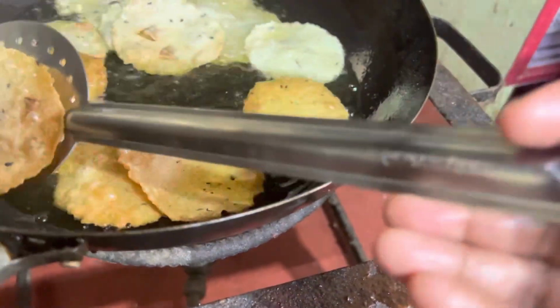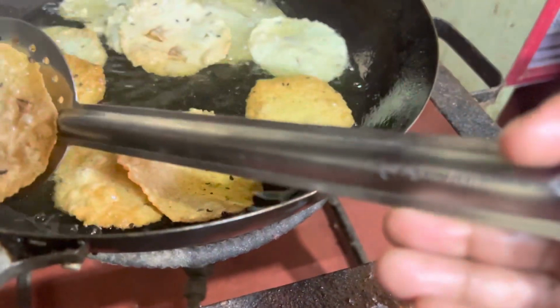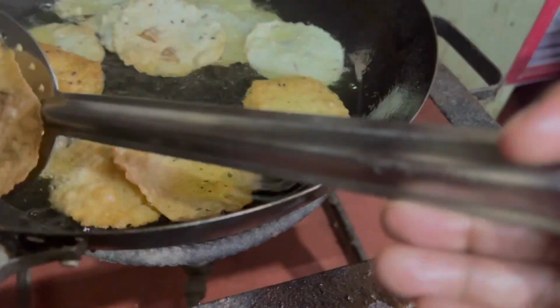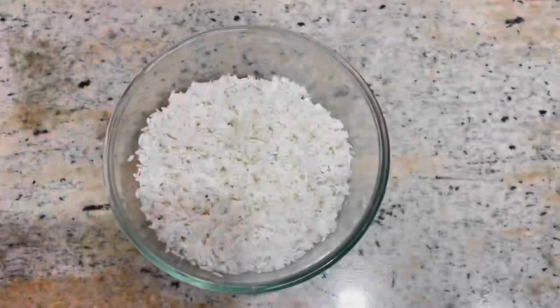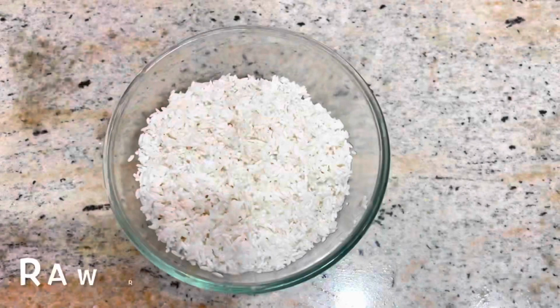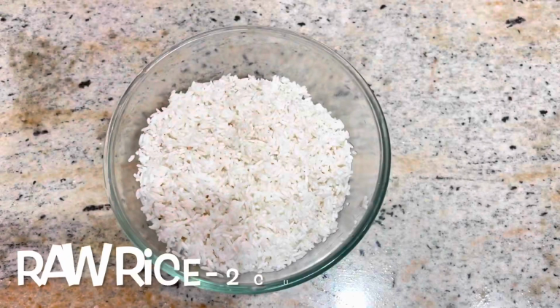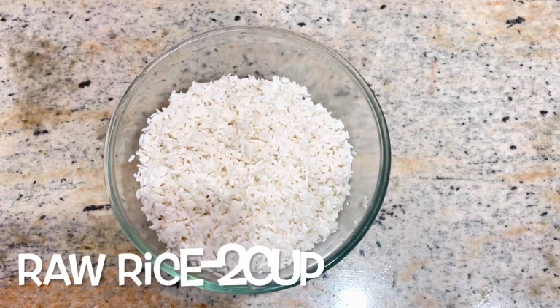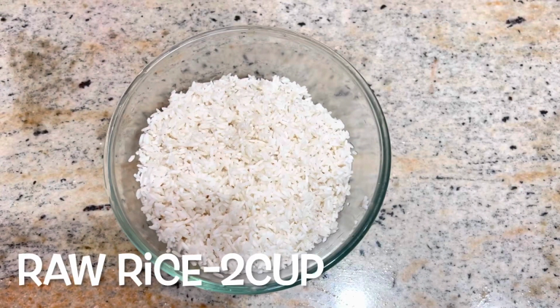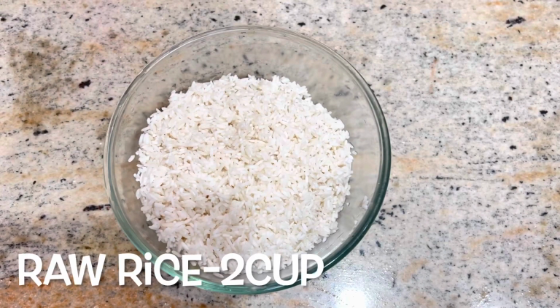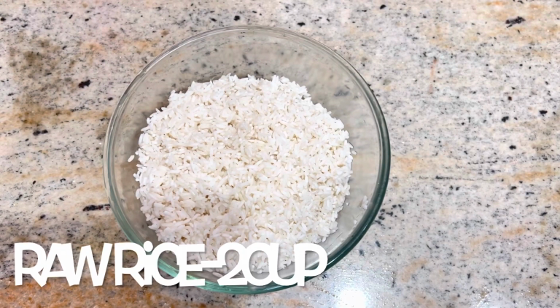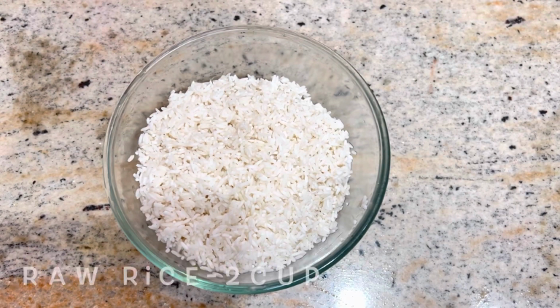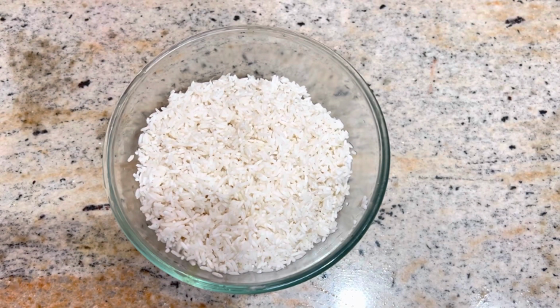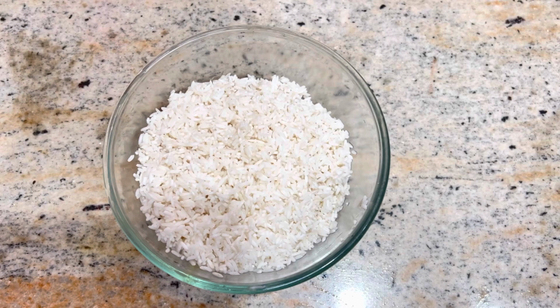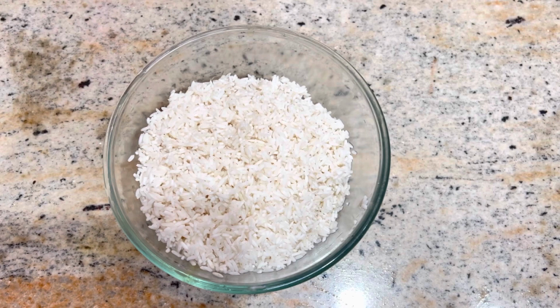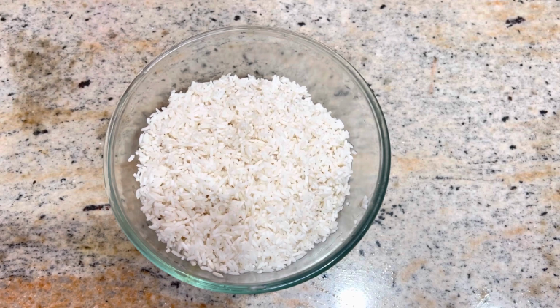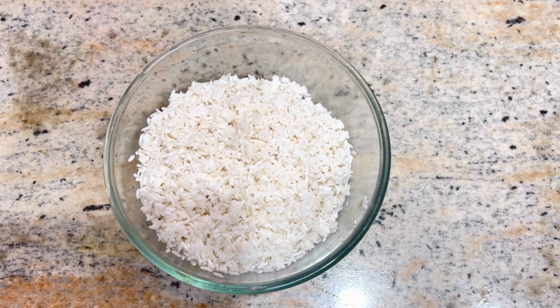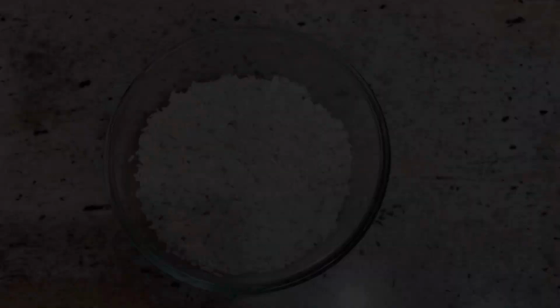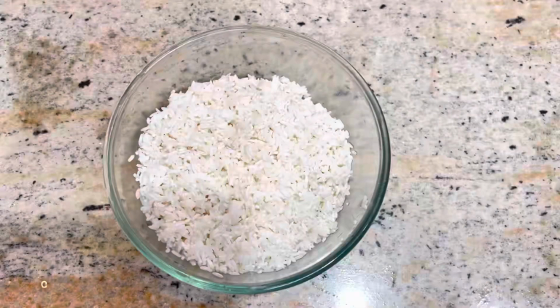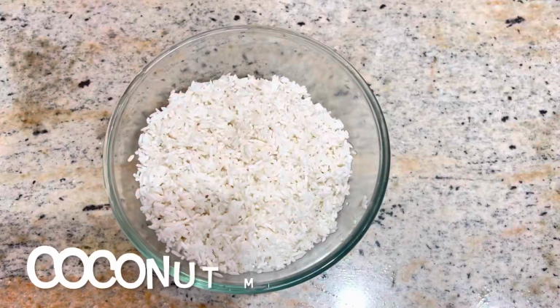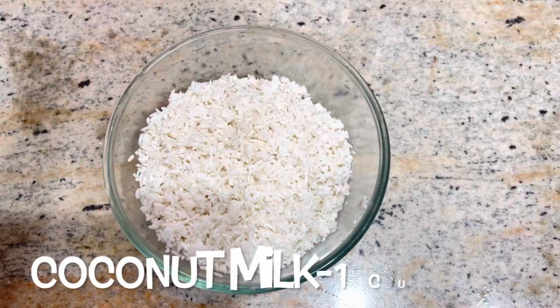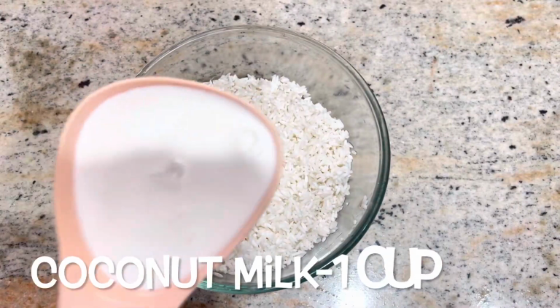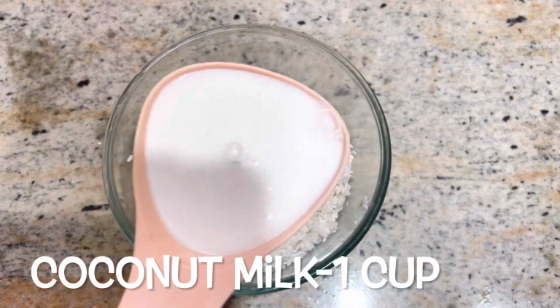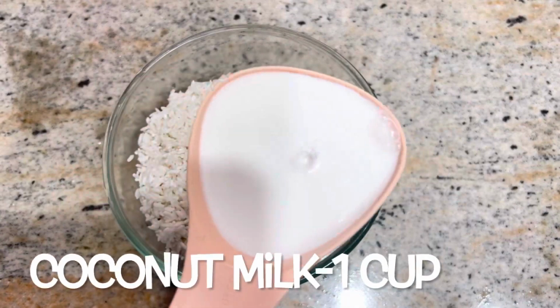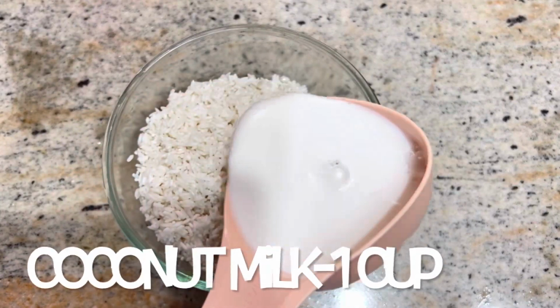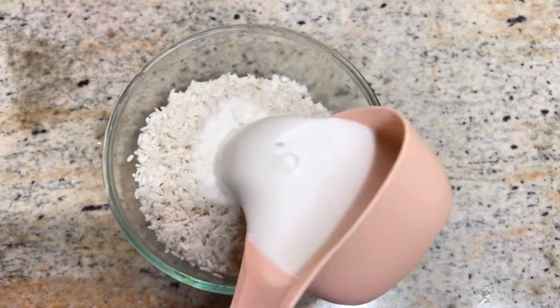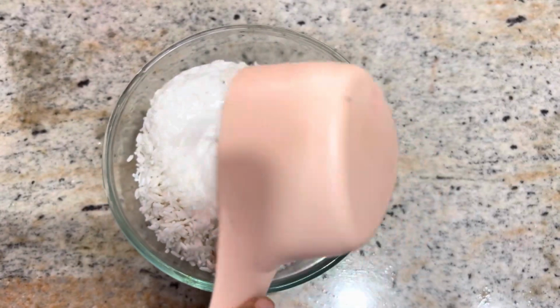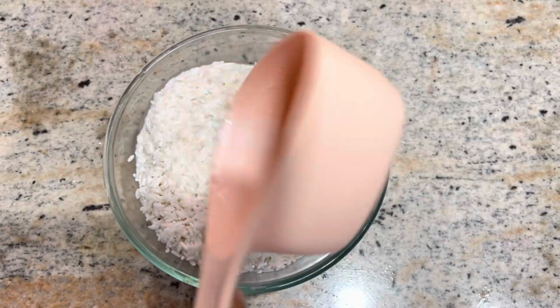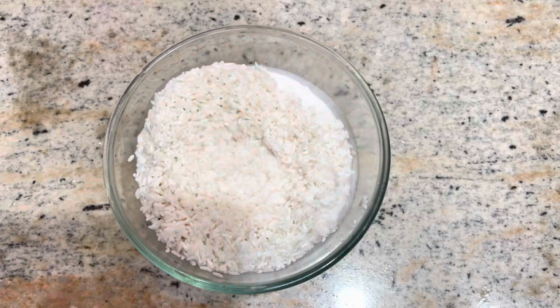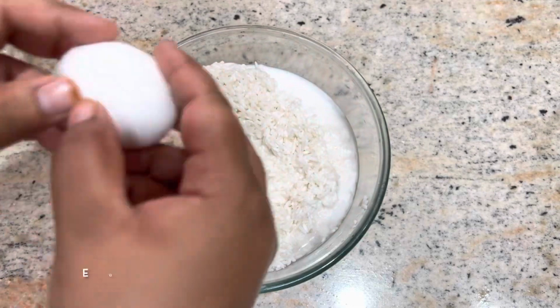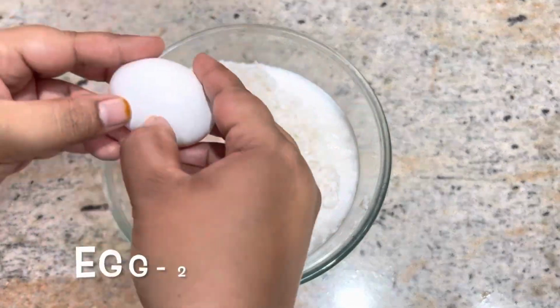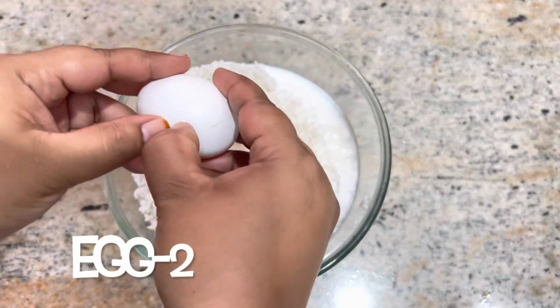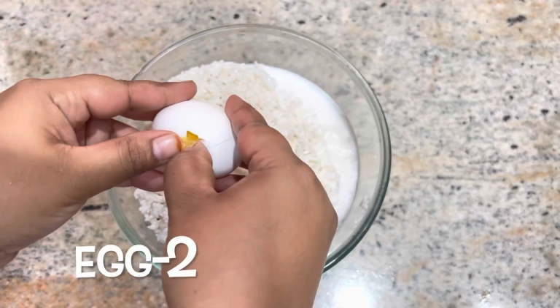I have to cook two cups and cook it. It is very much cooked. We cook it well.